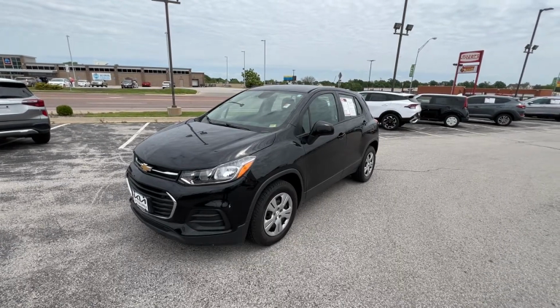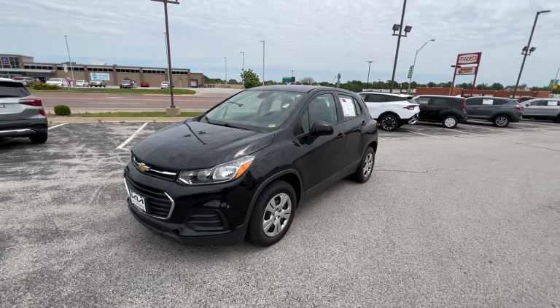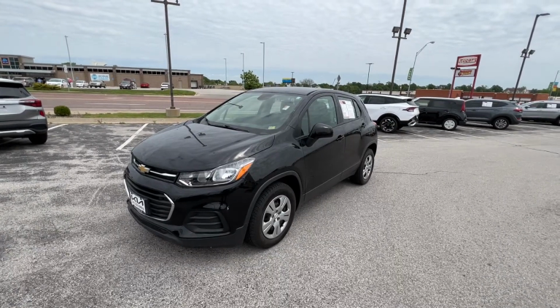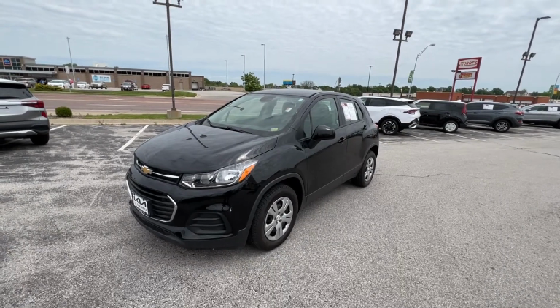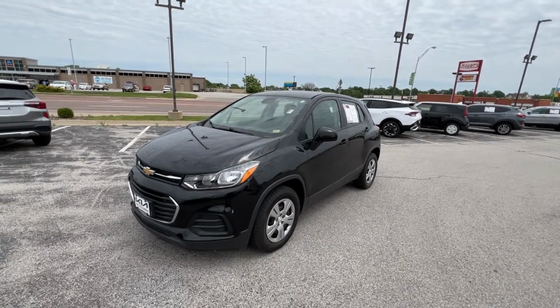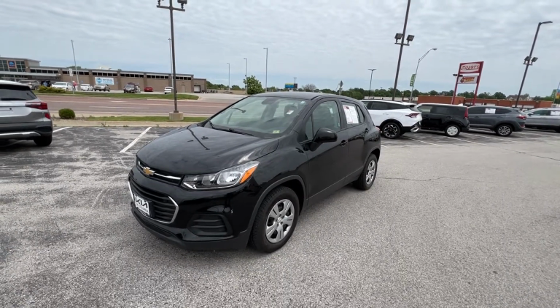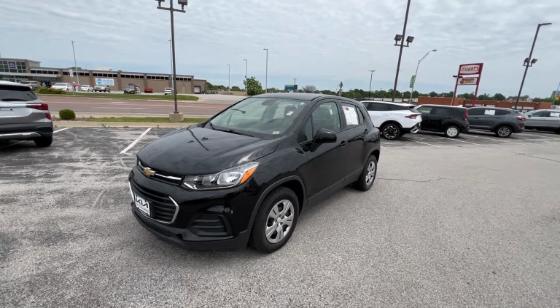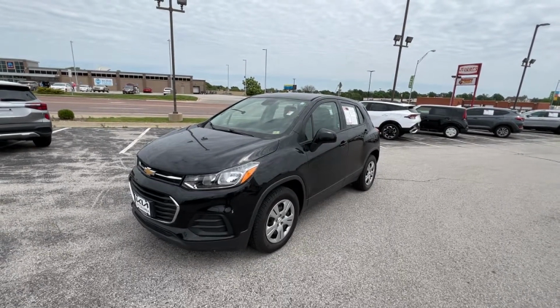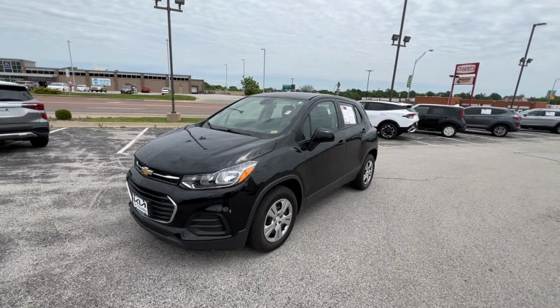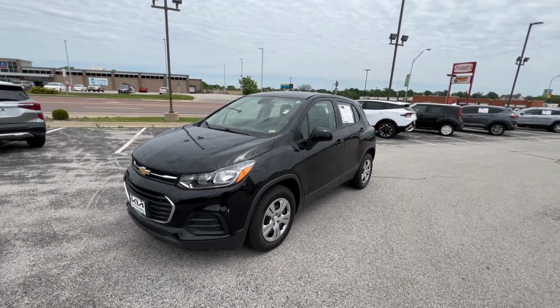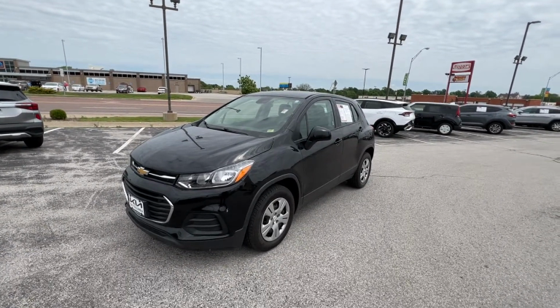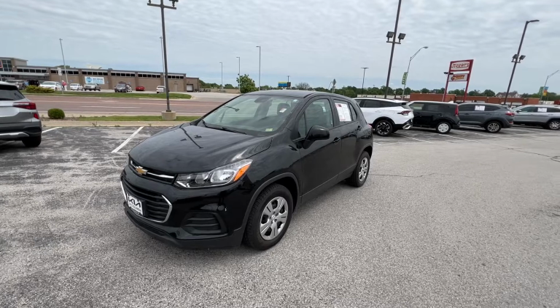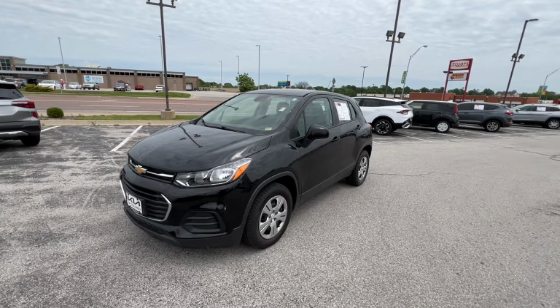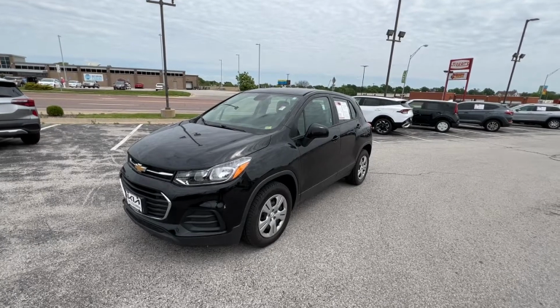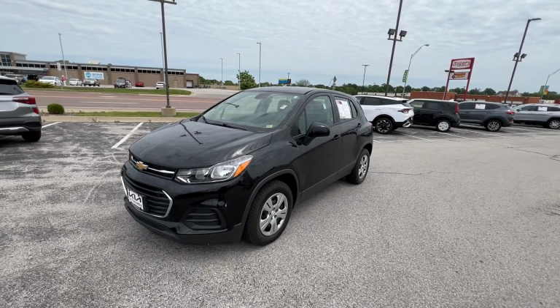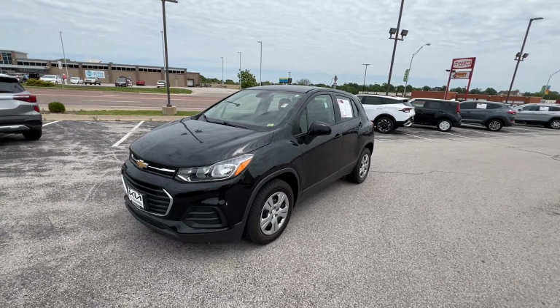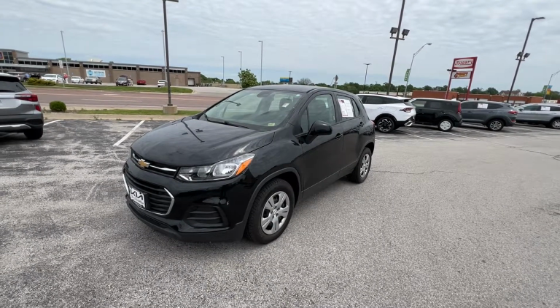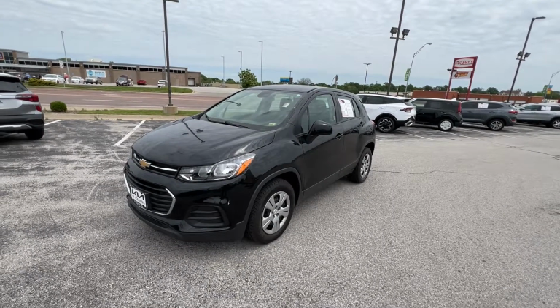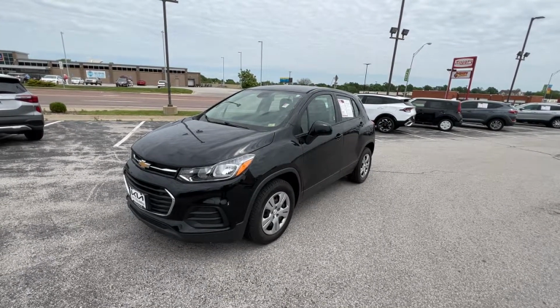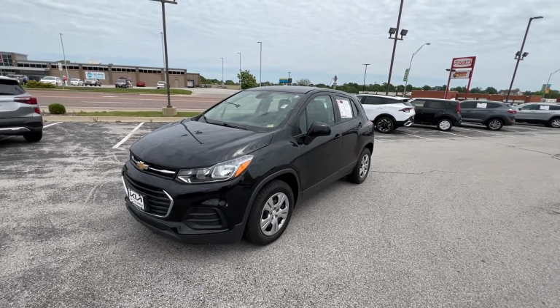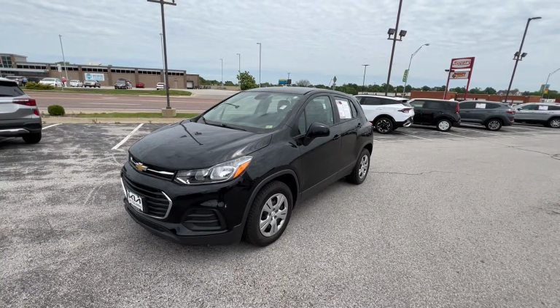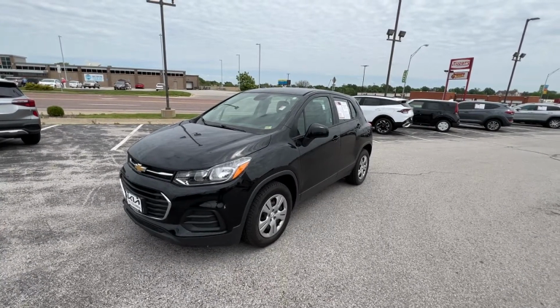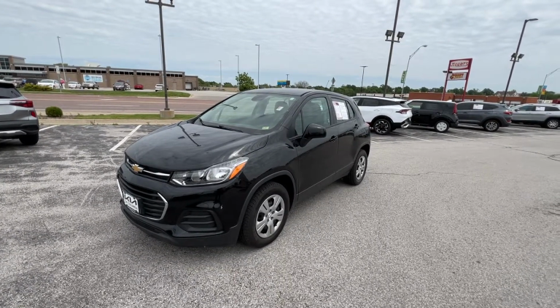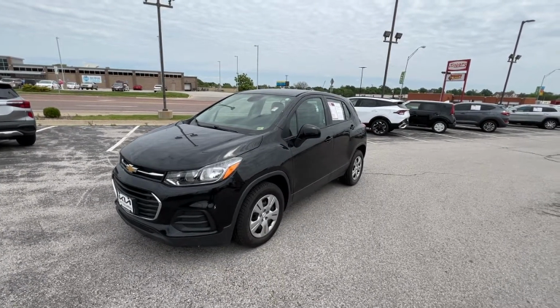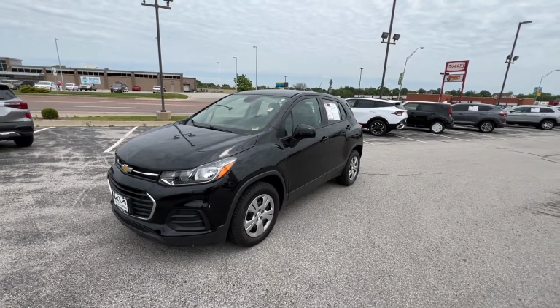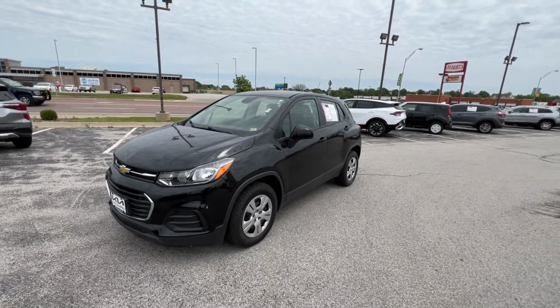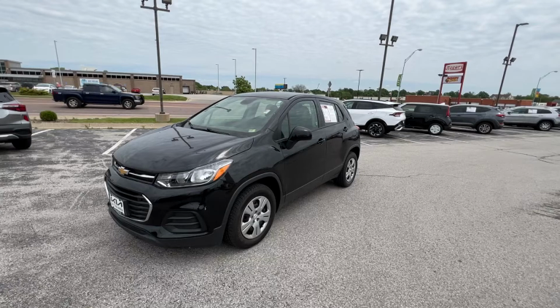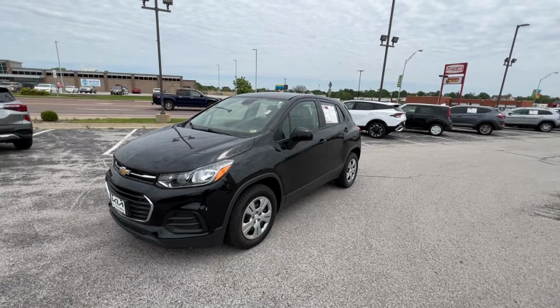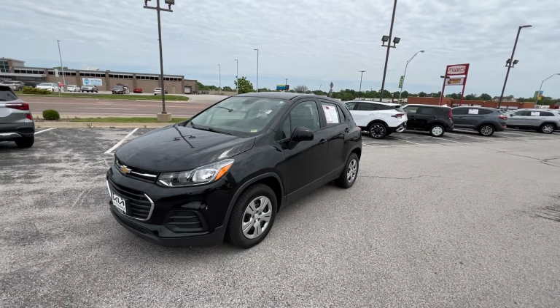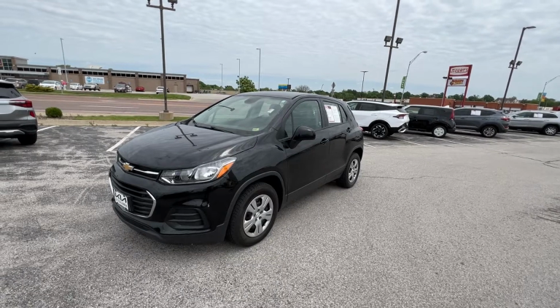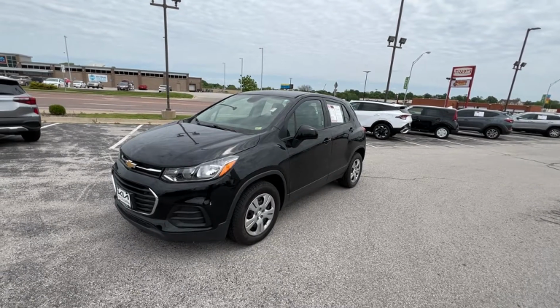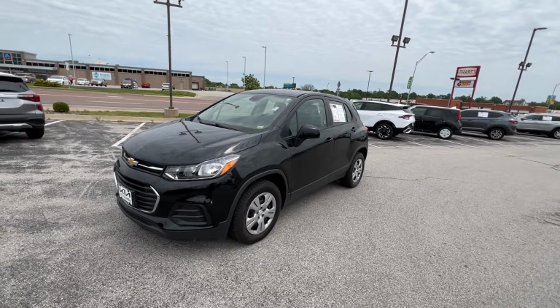Good morning everybody. This is Matt Croissant over at Kia of Columbia here in Missouri, getting you some information on the 2018 Chevy Trax LS.